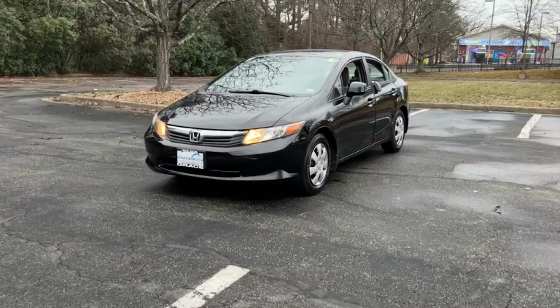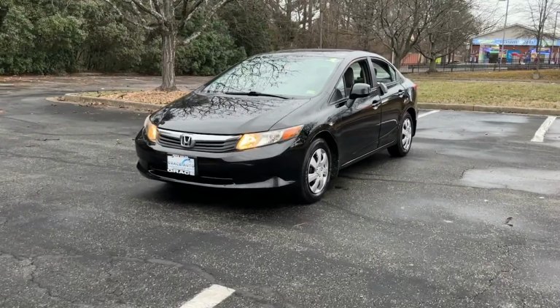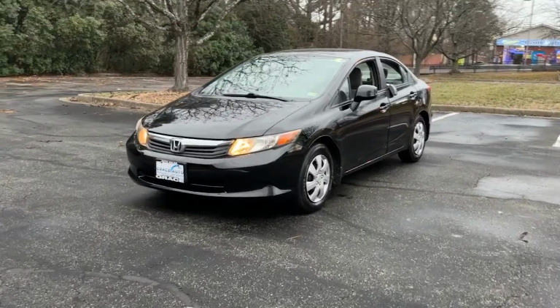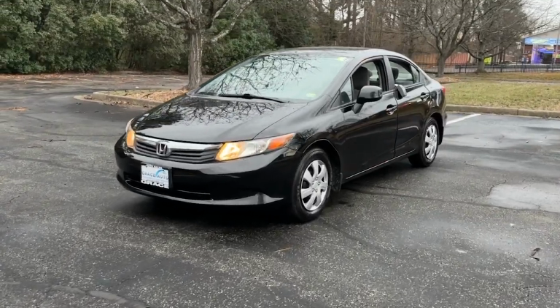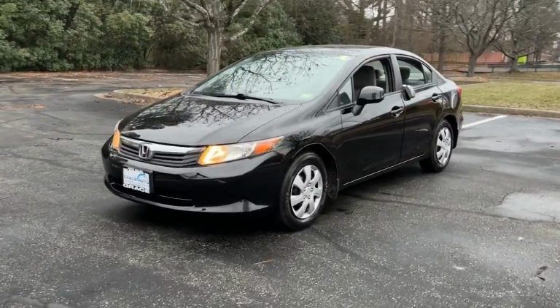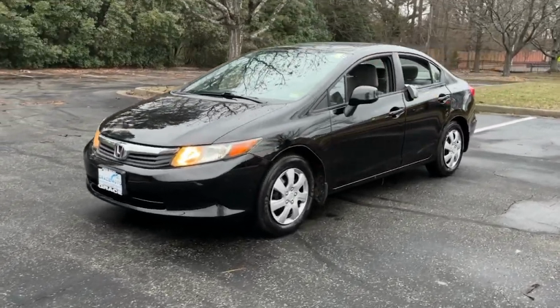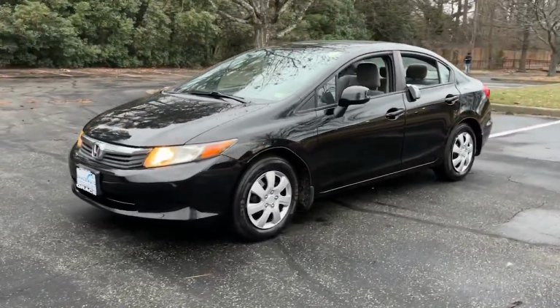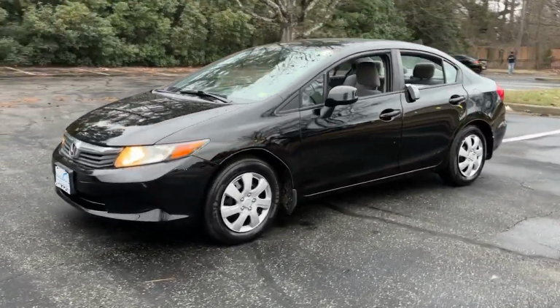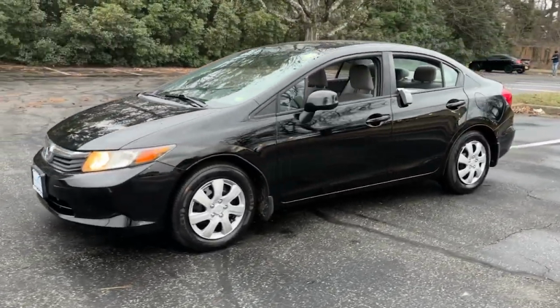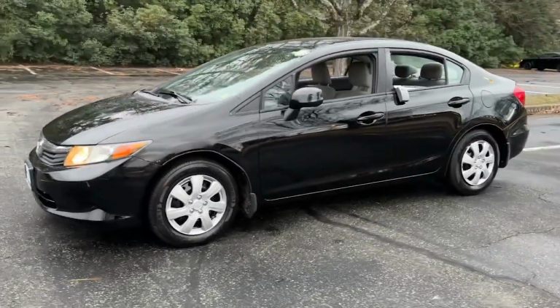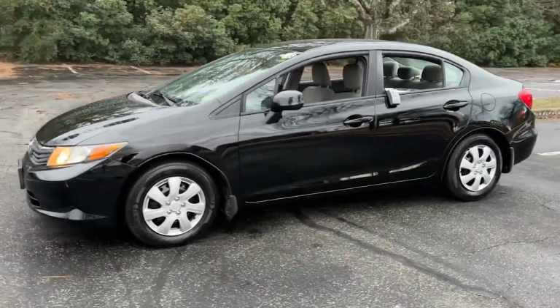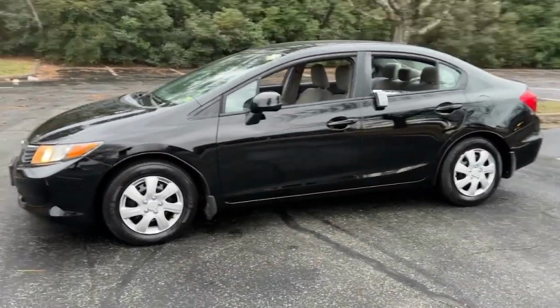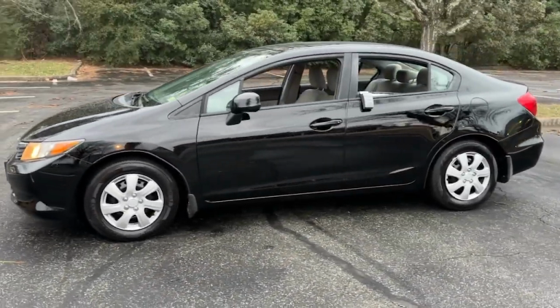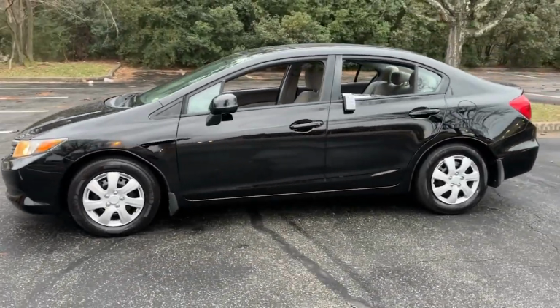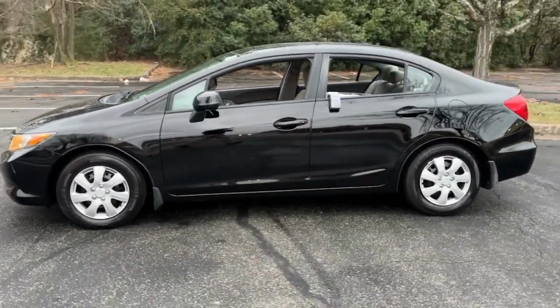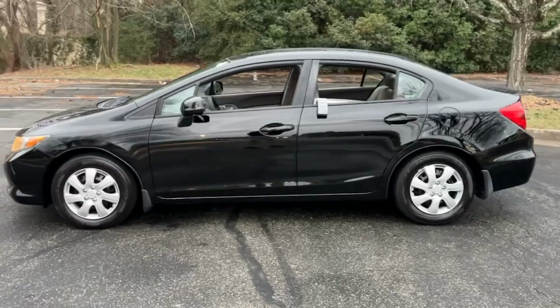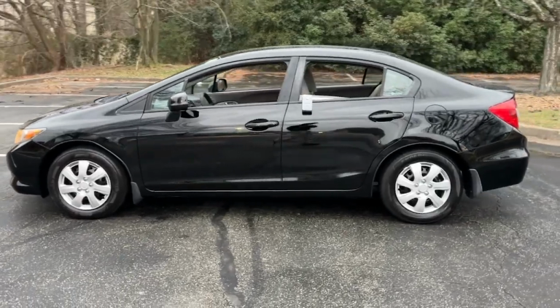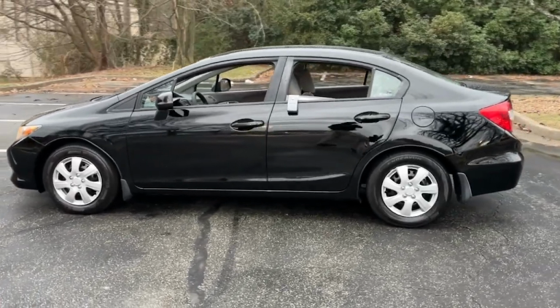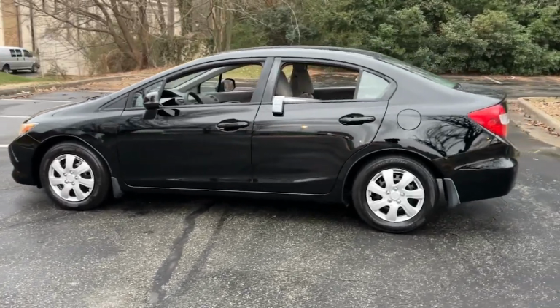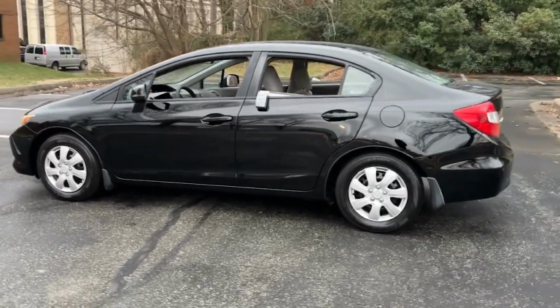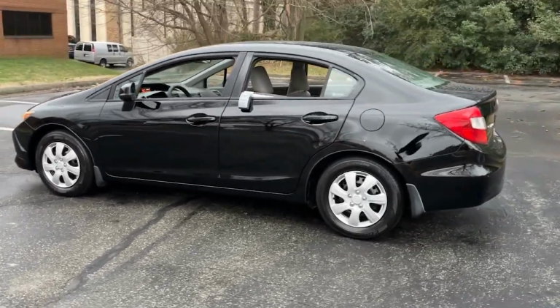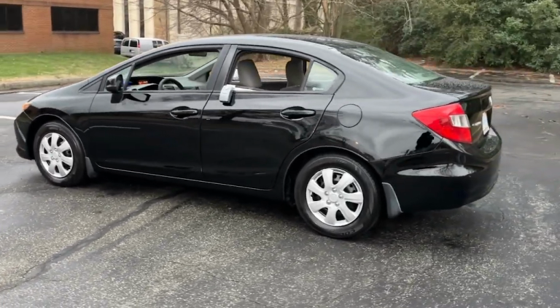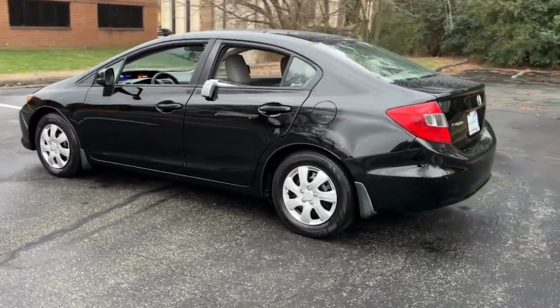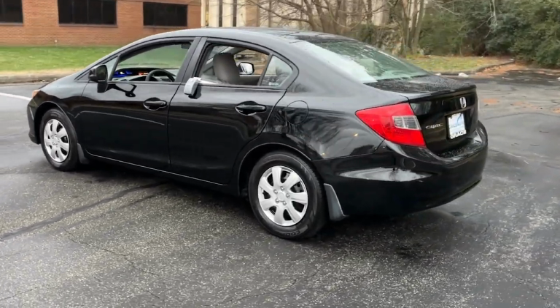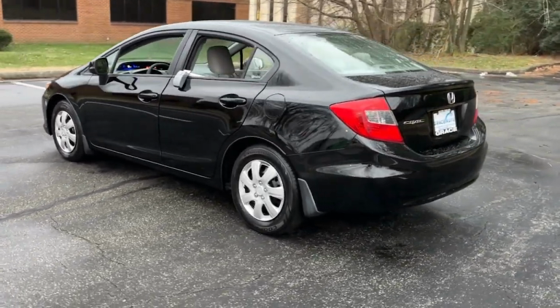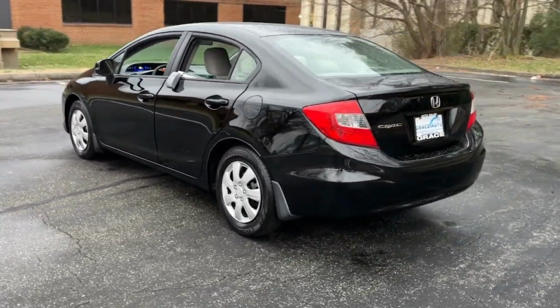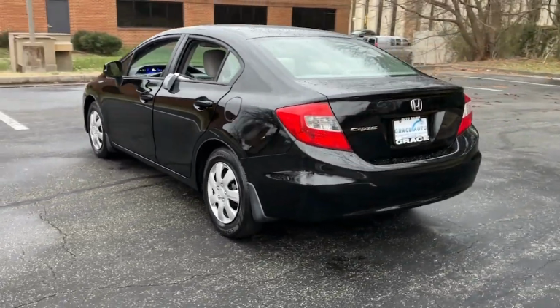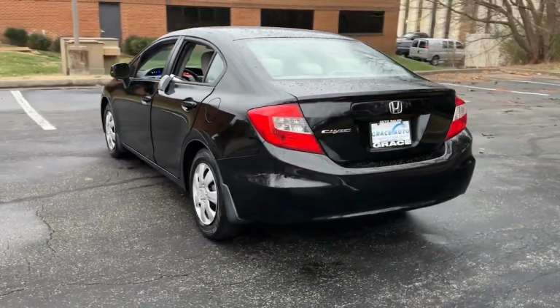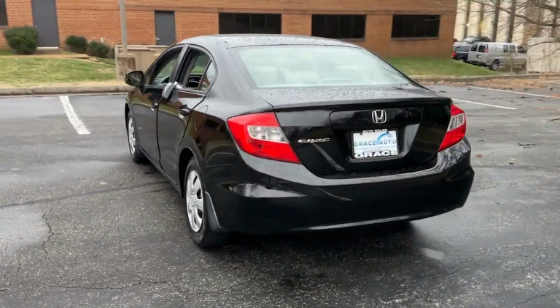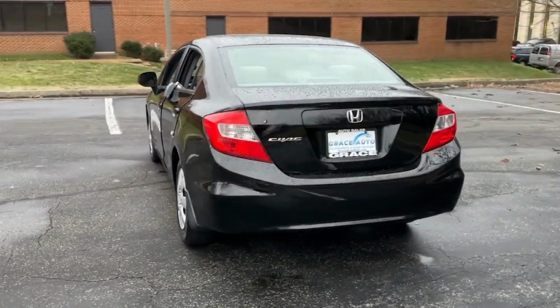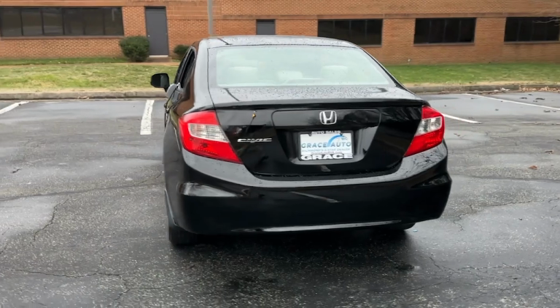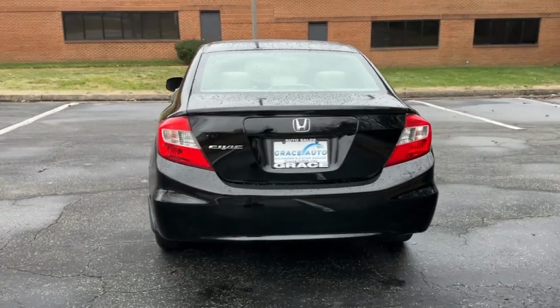You will love the features of this 2012 Honda Civic. You'll fall in love with the Civic Sedan, the practical compact that delivers smooth, responsive, powerful performance.